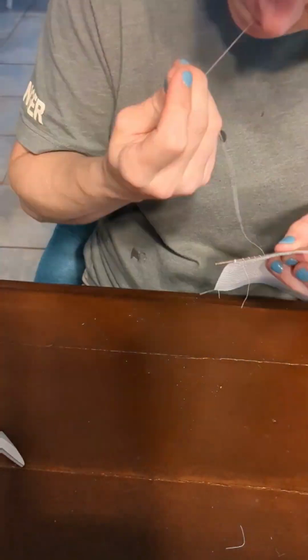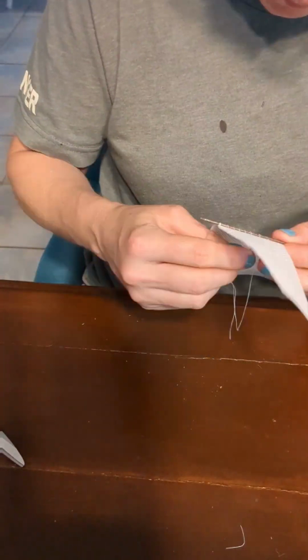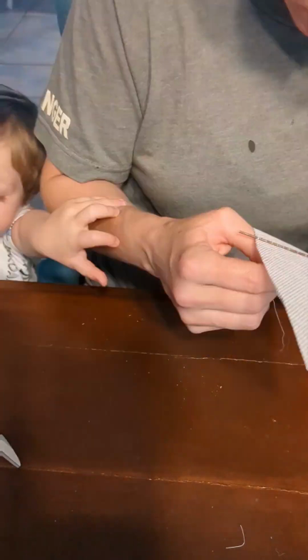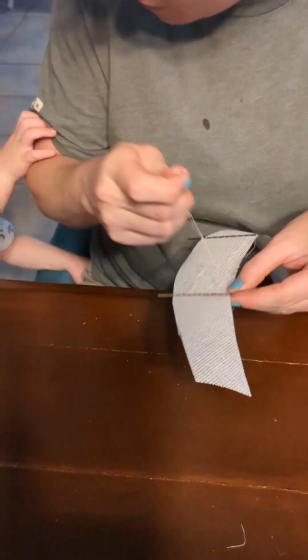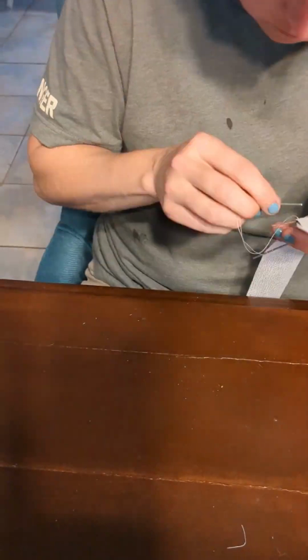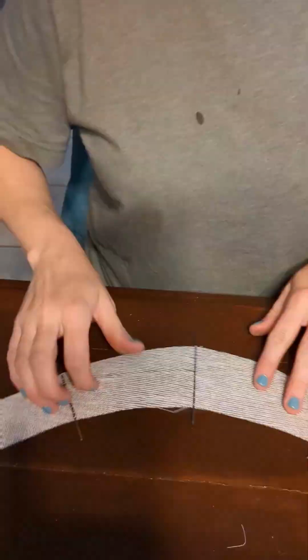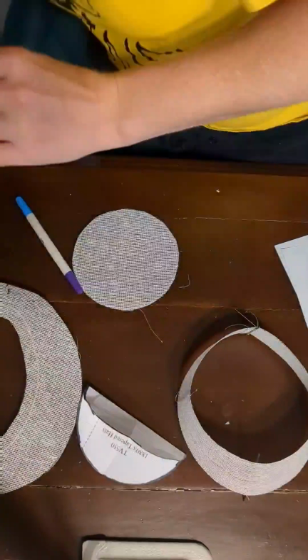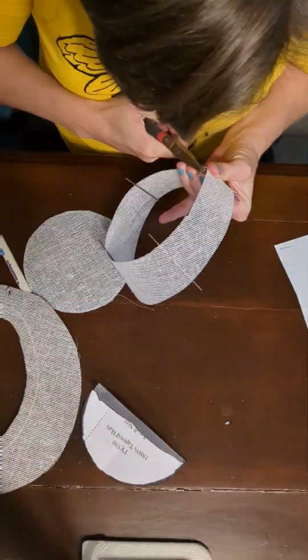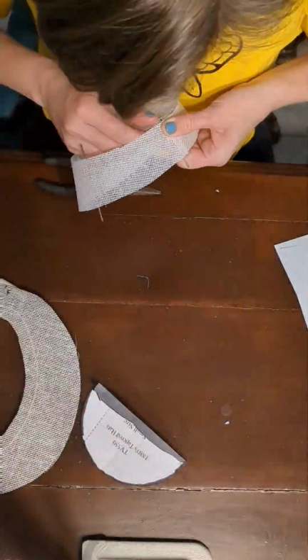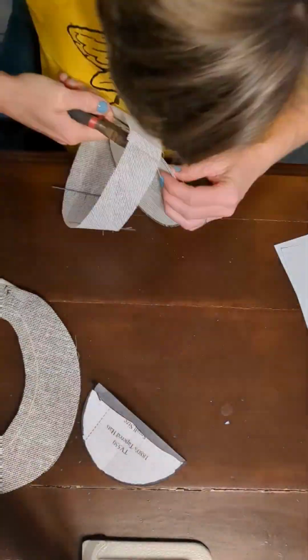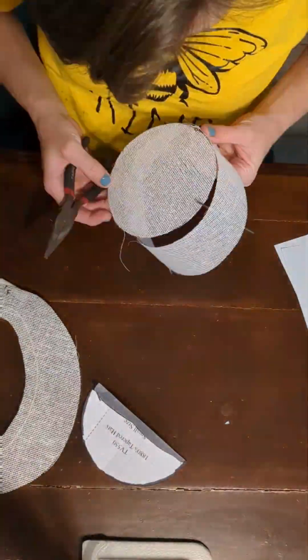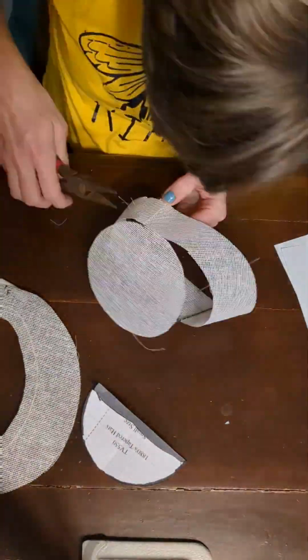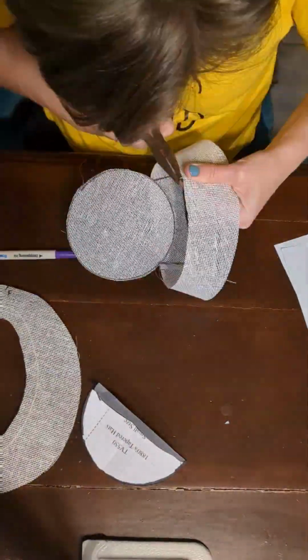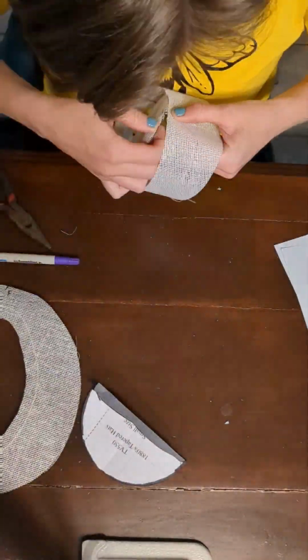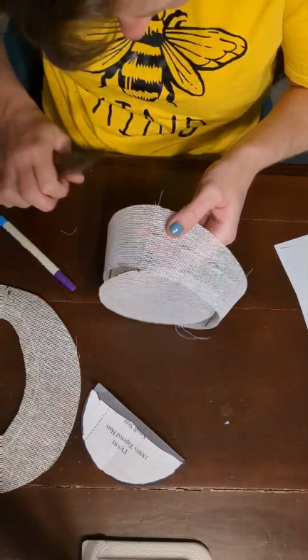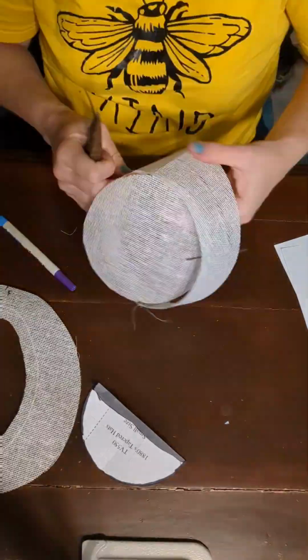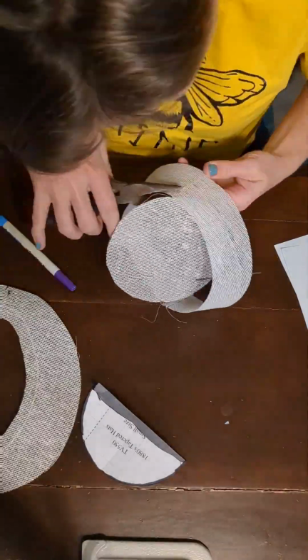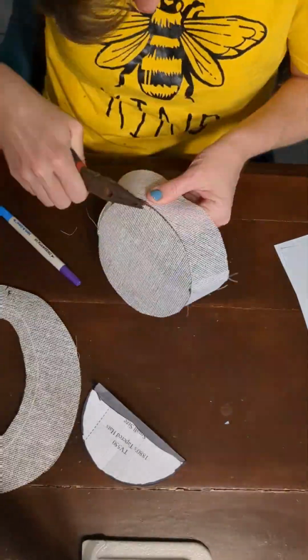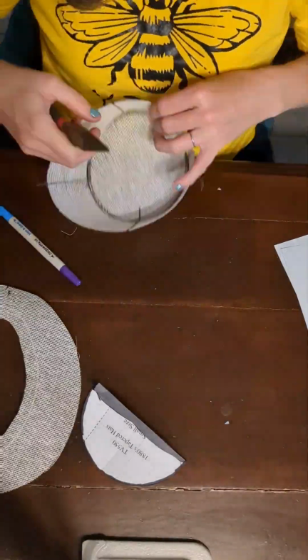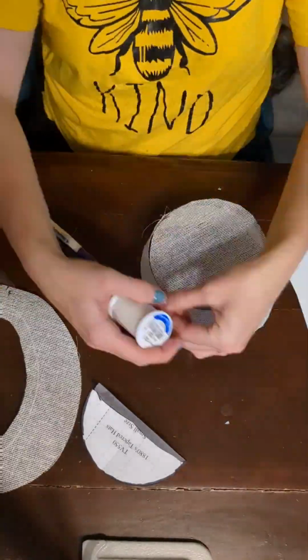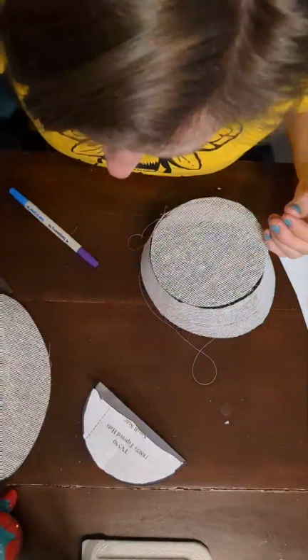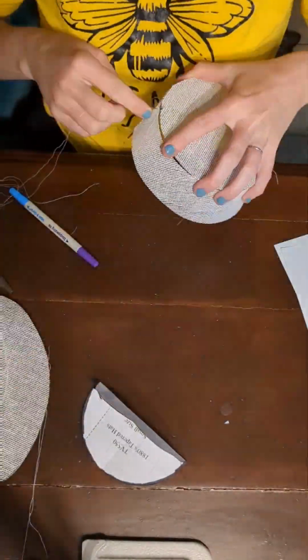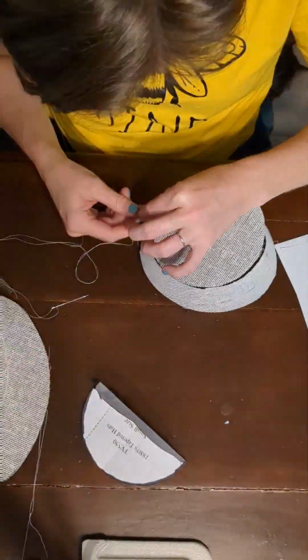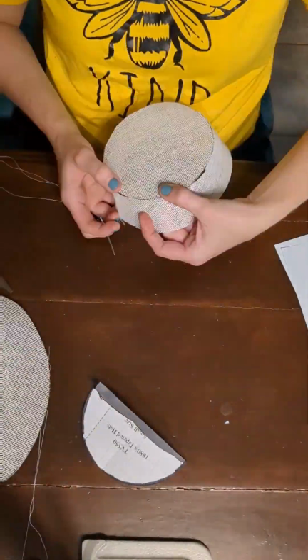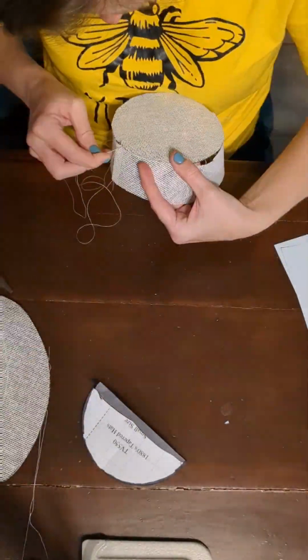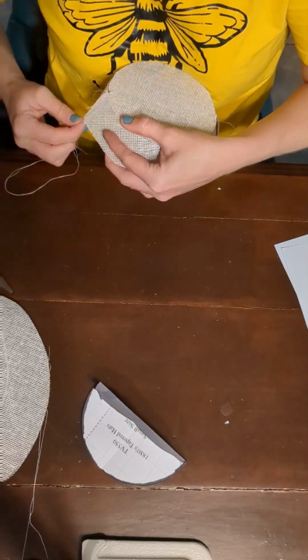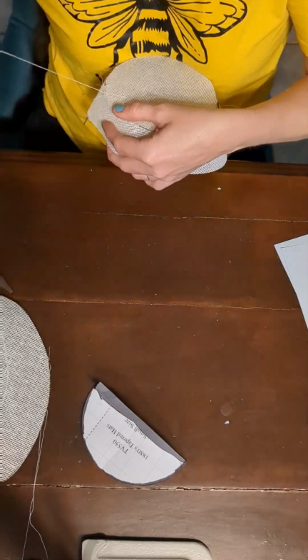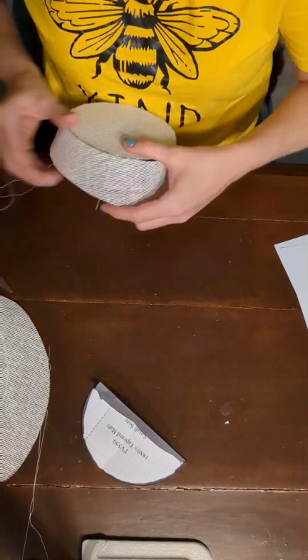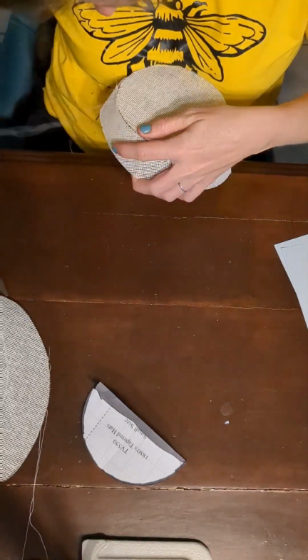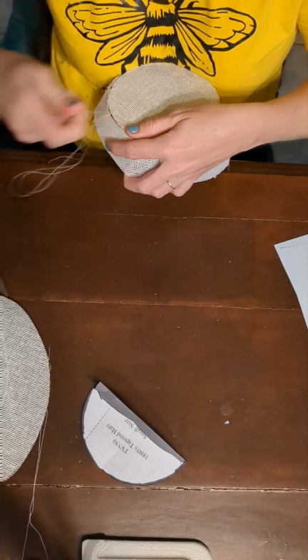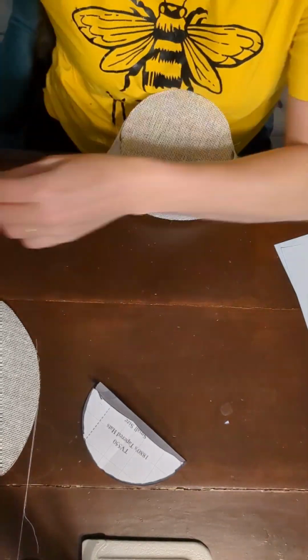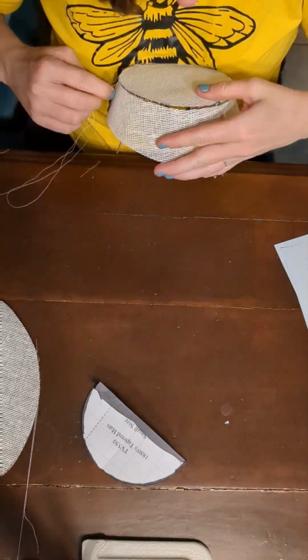Ordinarily you would use millinery wire. I was doing this project kind of last minute, so I was just working with materials I had on hand. The wire I have is a little bit thicker than I would have liked, but it did work out okay and made for a nice sturdy hat.